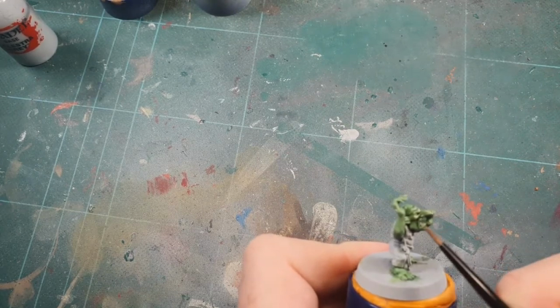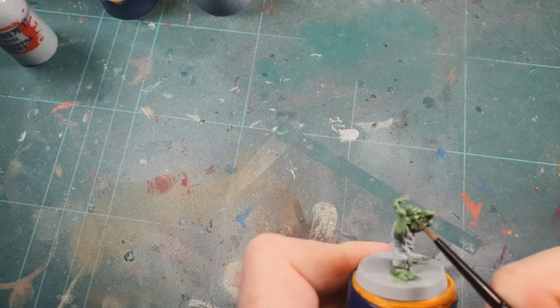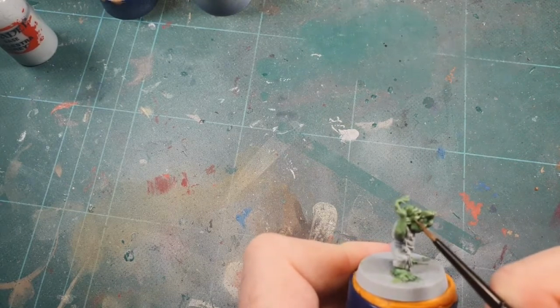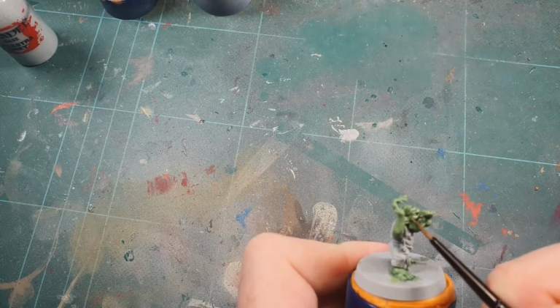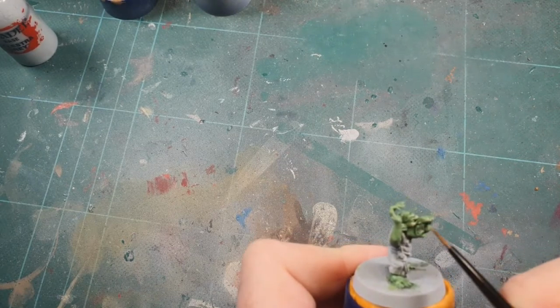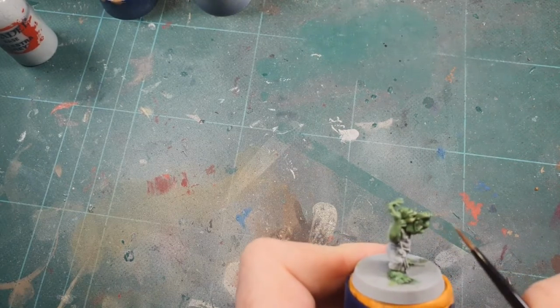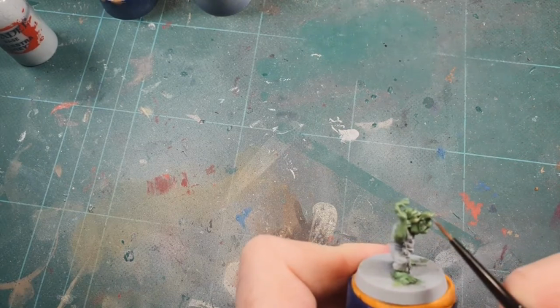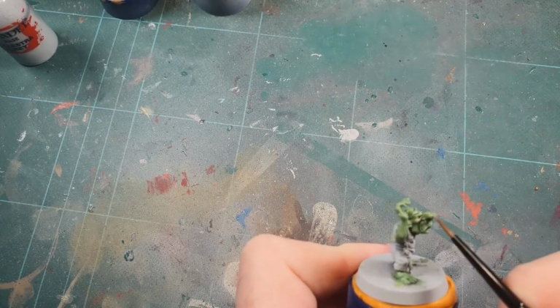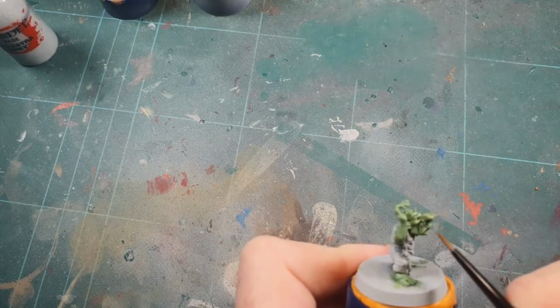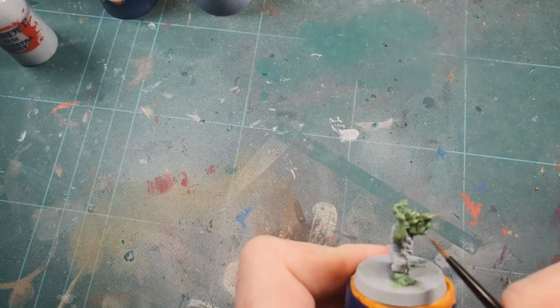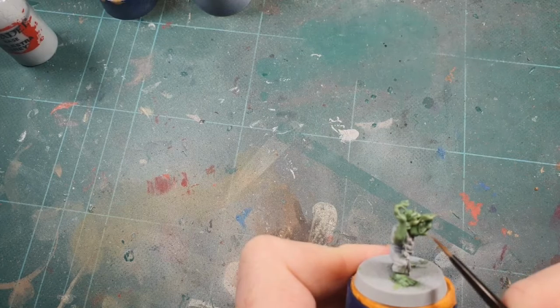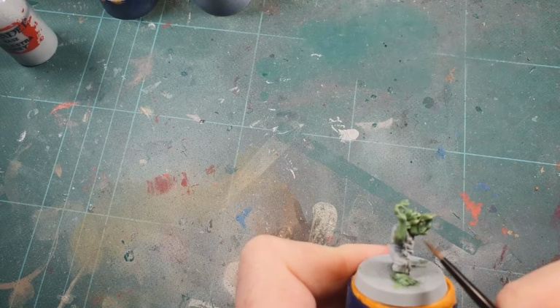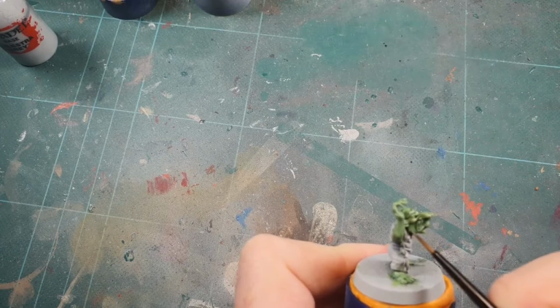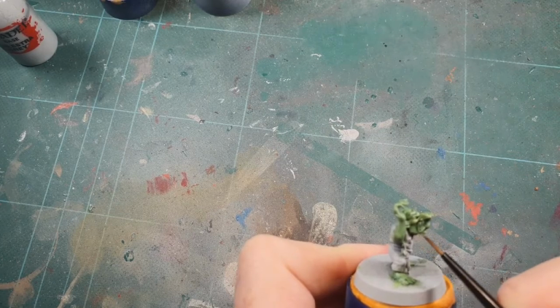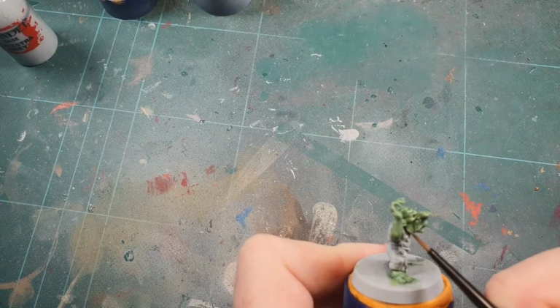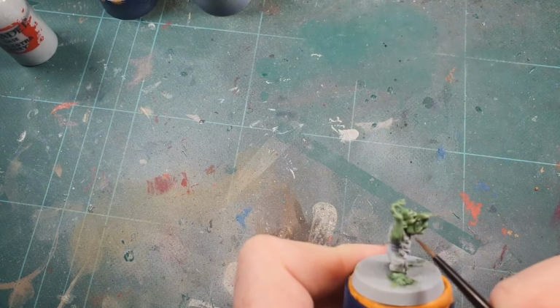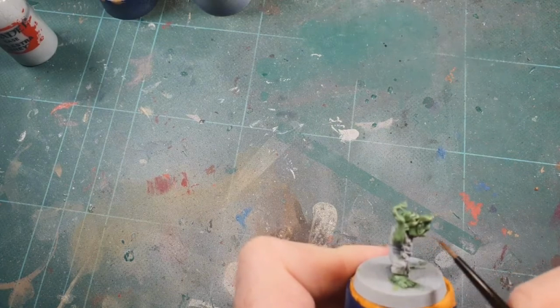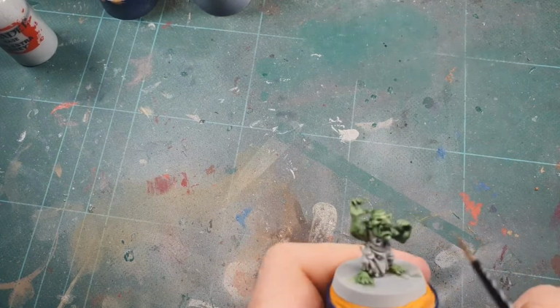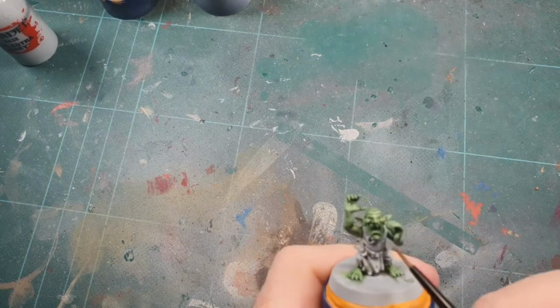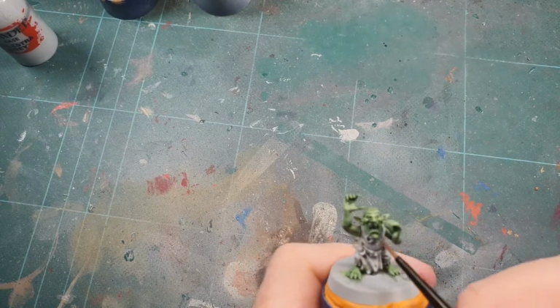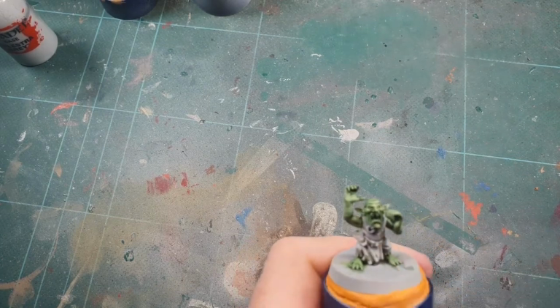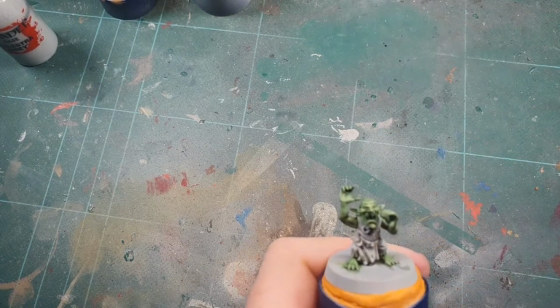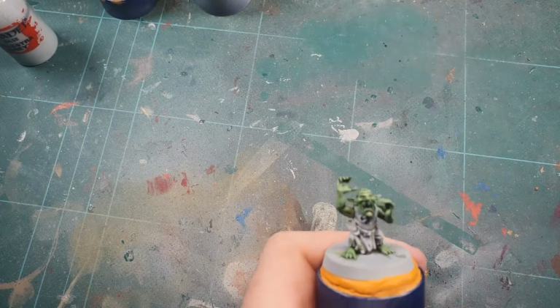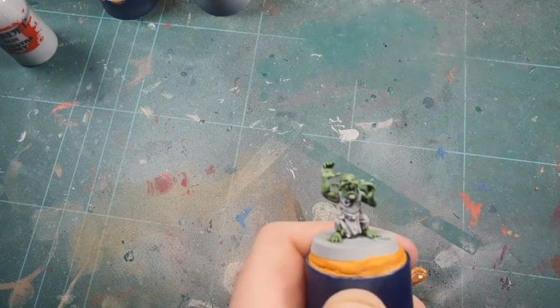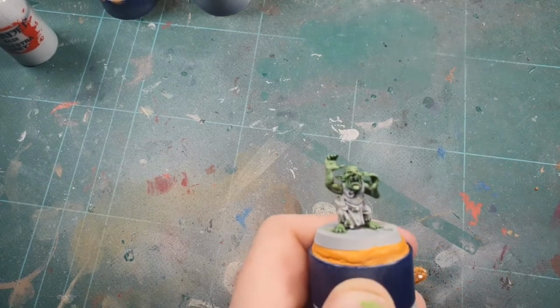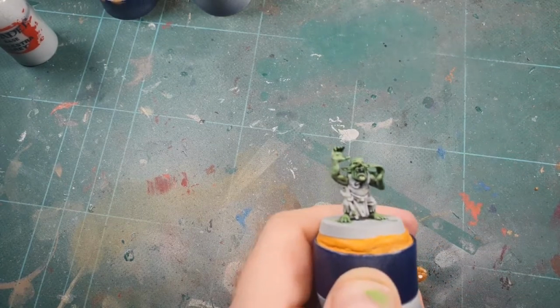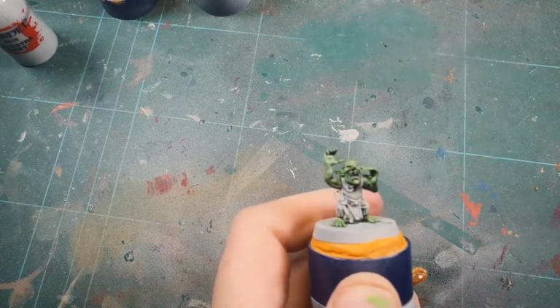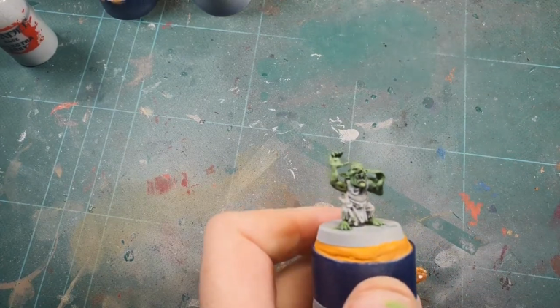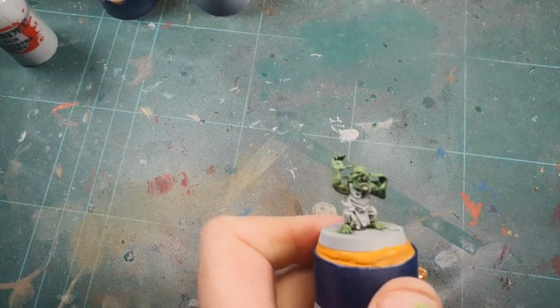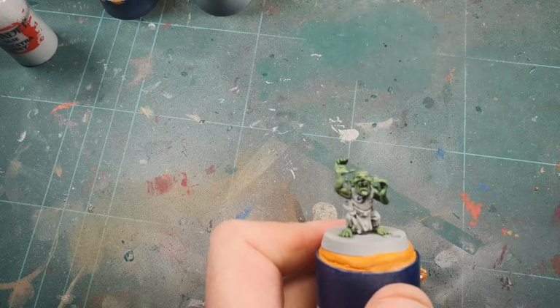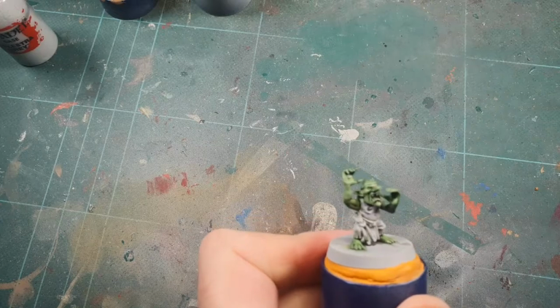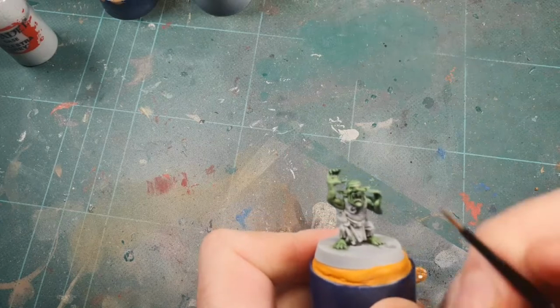There we go — there's the first of the orcs. I hope you enjoyed the video. Do subscribe, hit like, and any questions leave them in the comments.